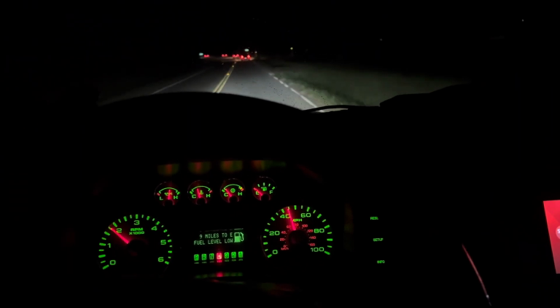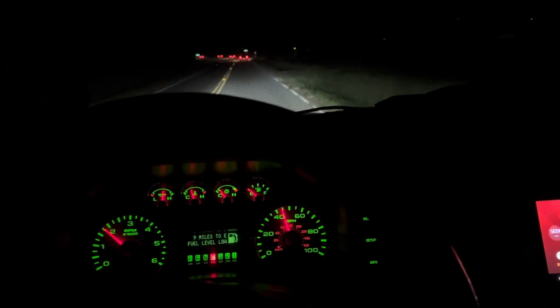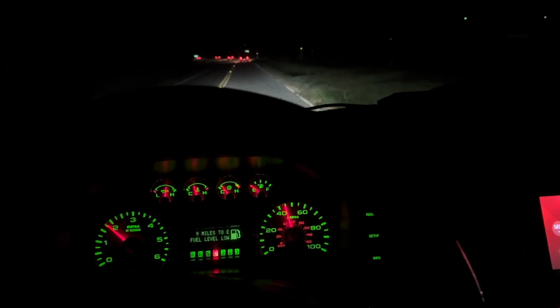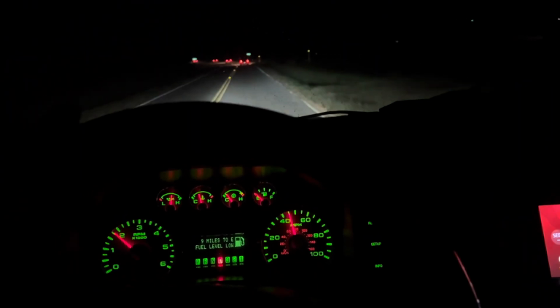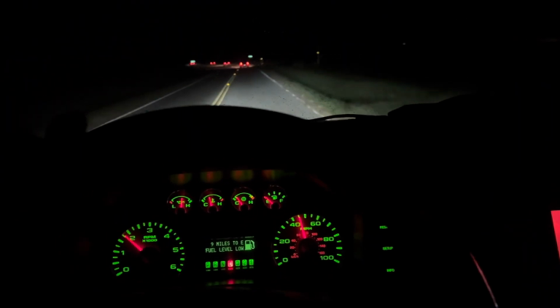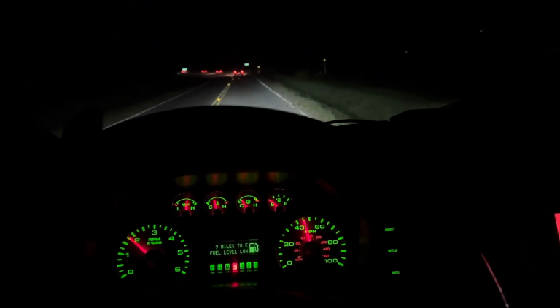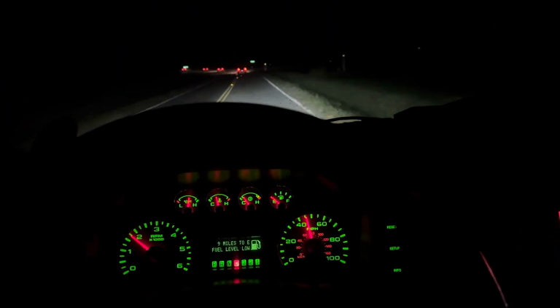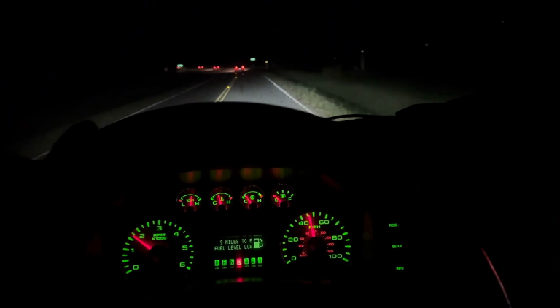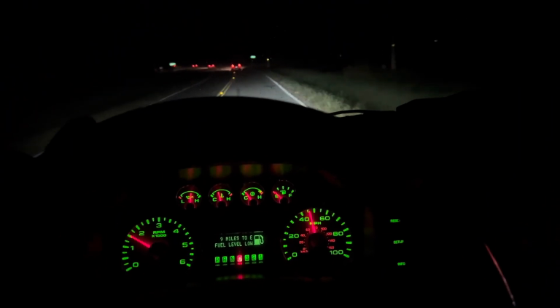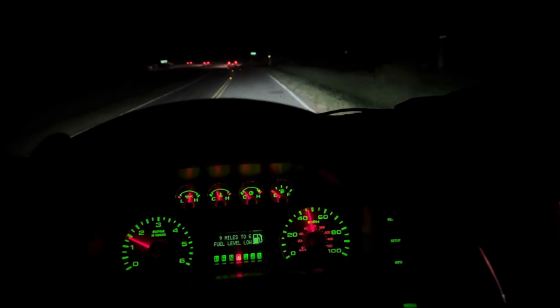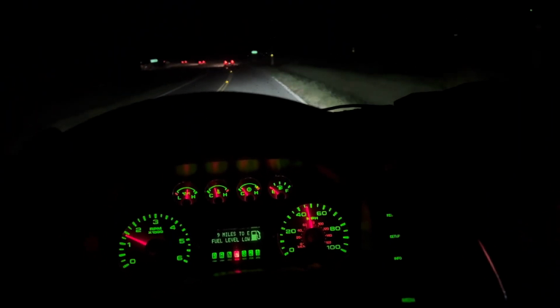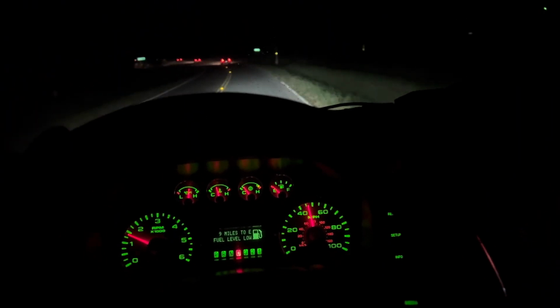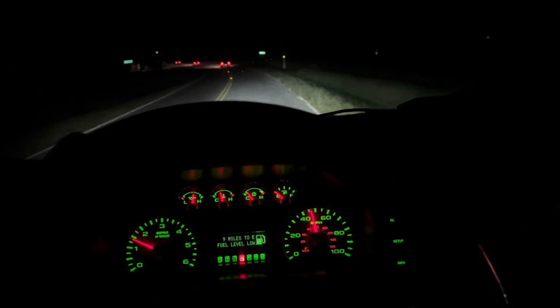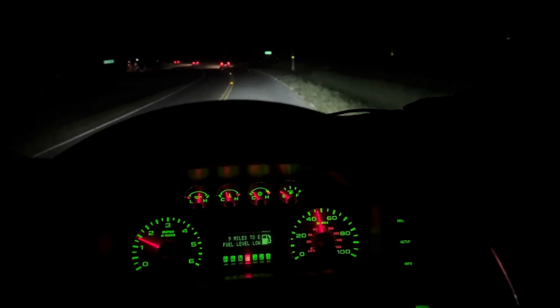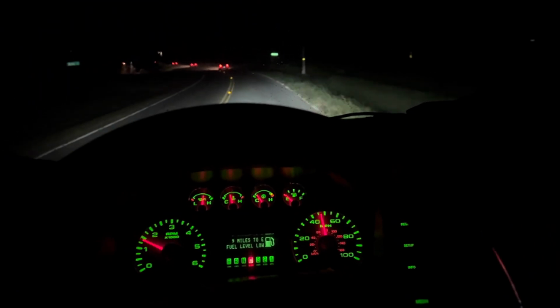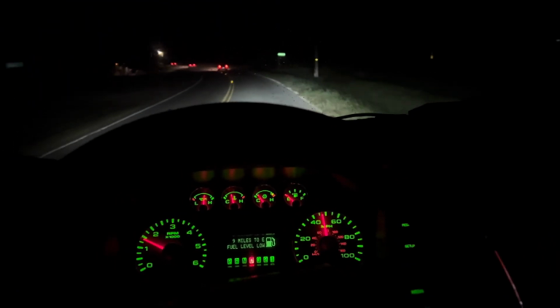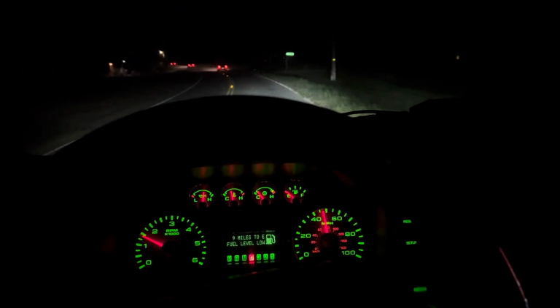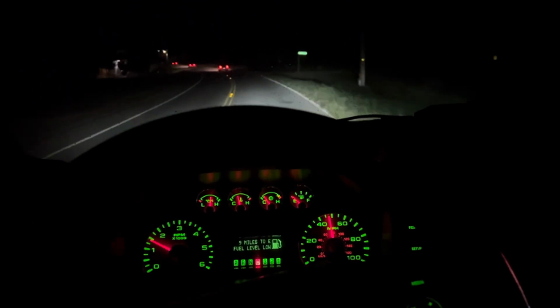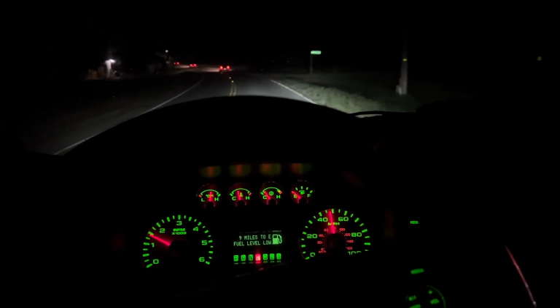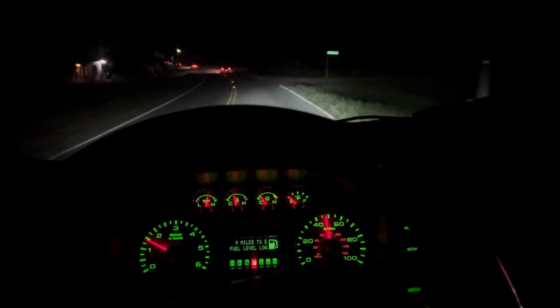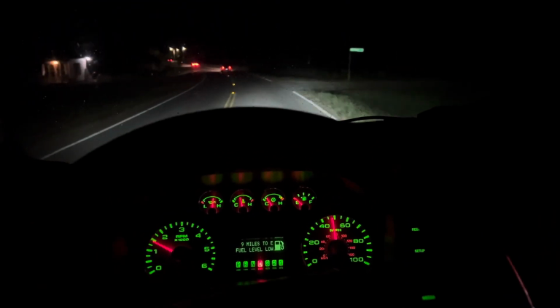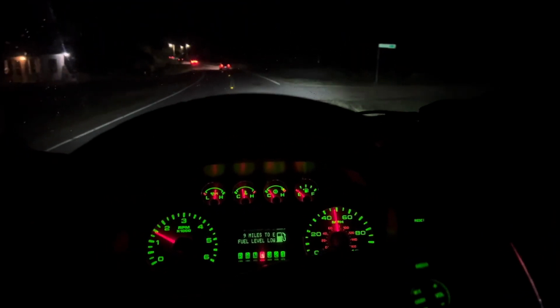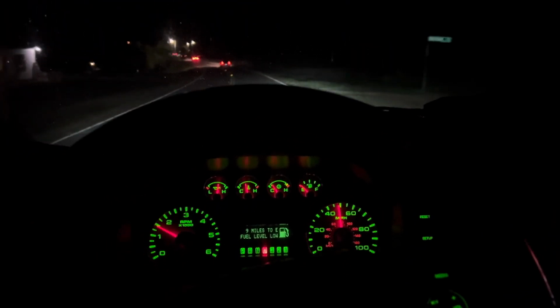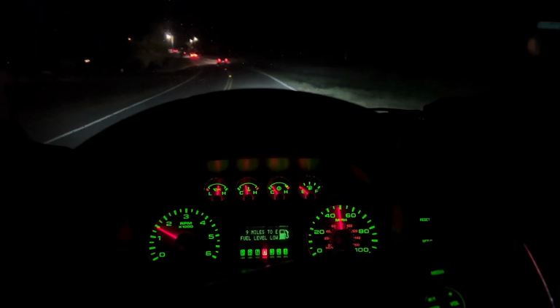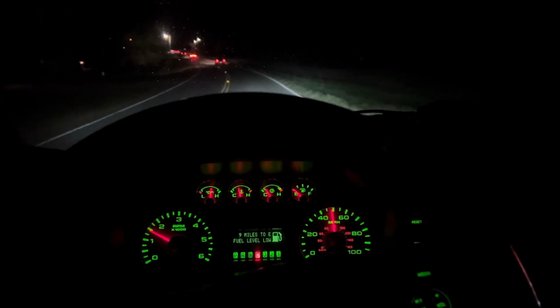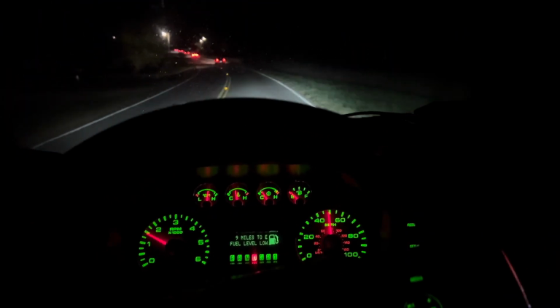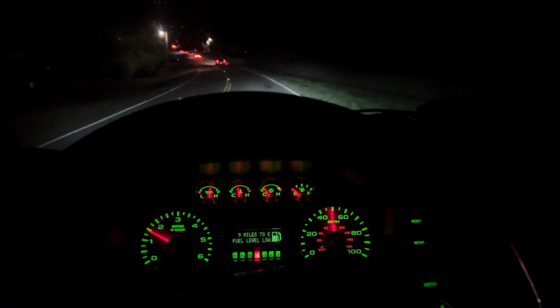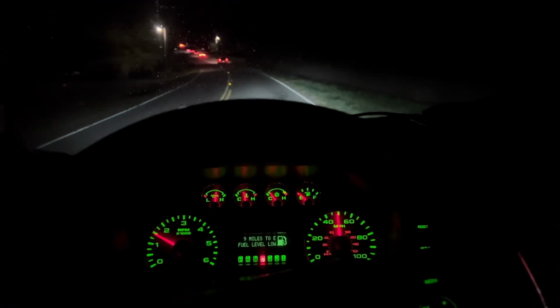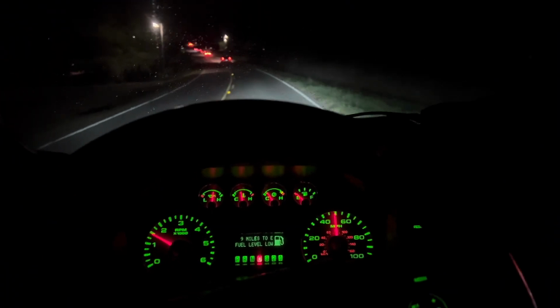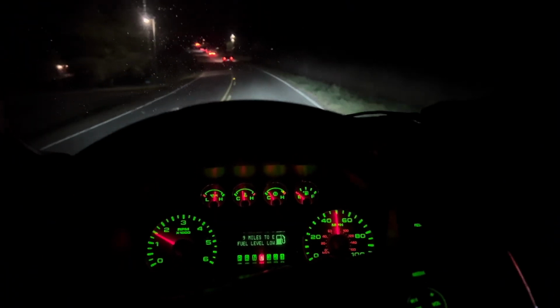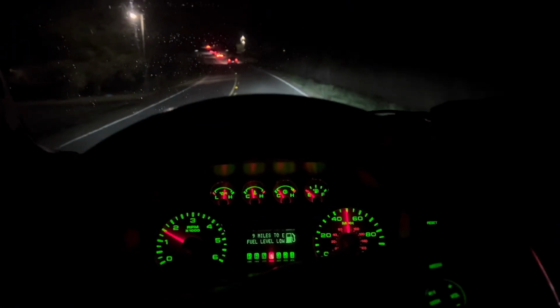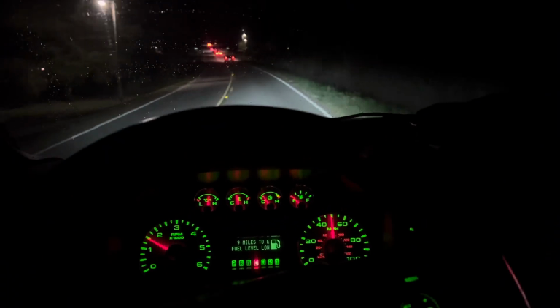Hey everyone, today we're going to do a little truck camping. Brand new to truck camping — I just bought a camper shell off of Marketplace about two weeks ago, and tonight we're going to camp in it for the first time.